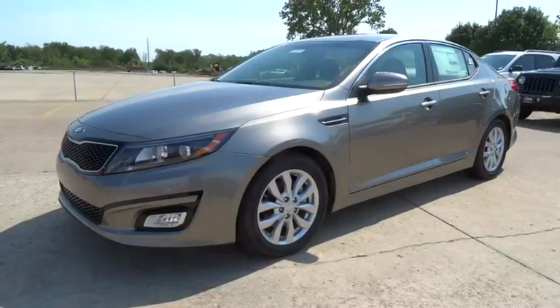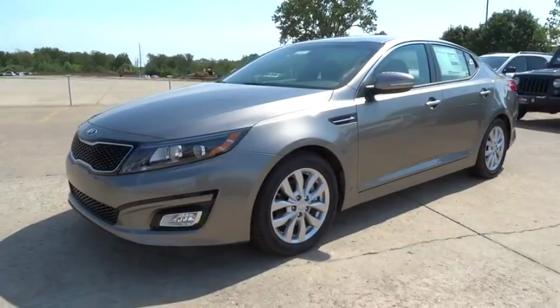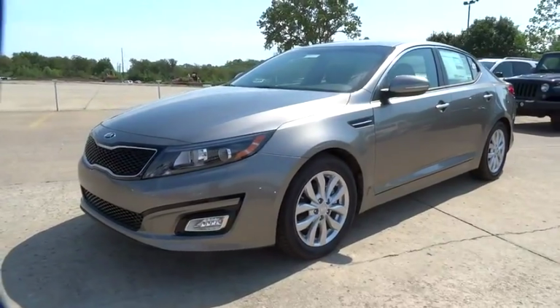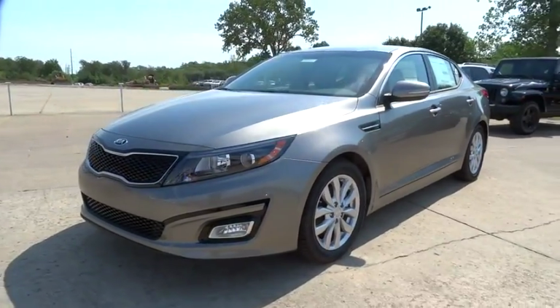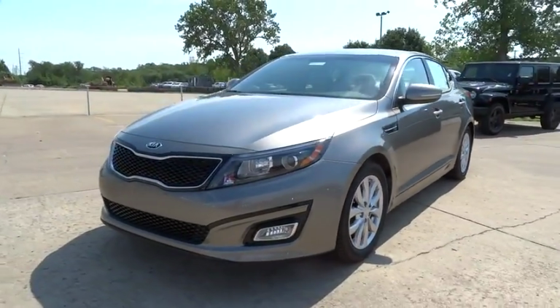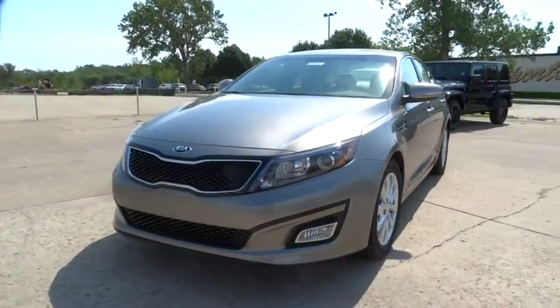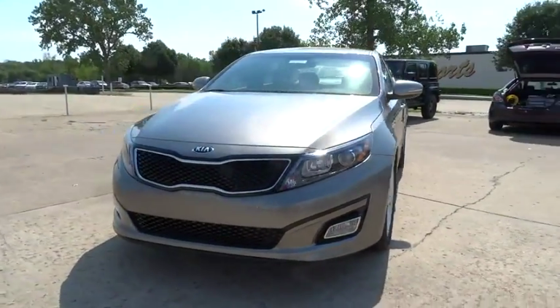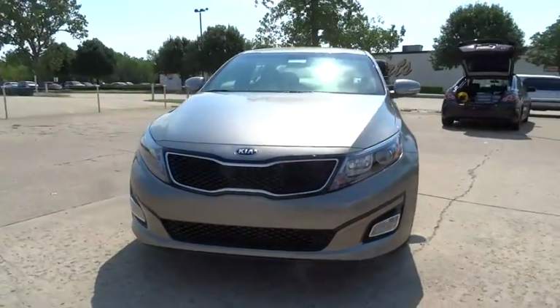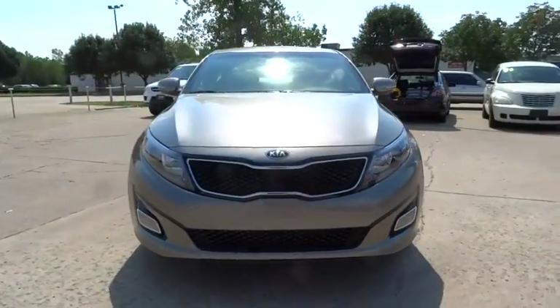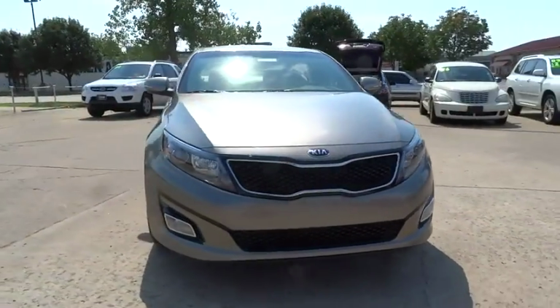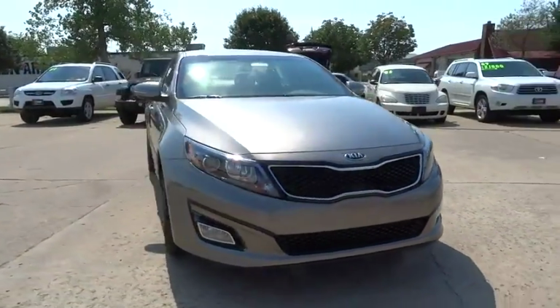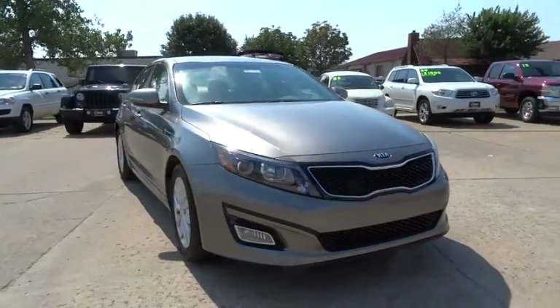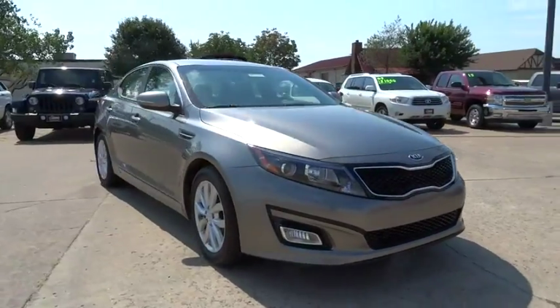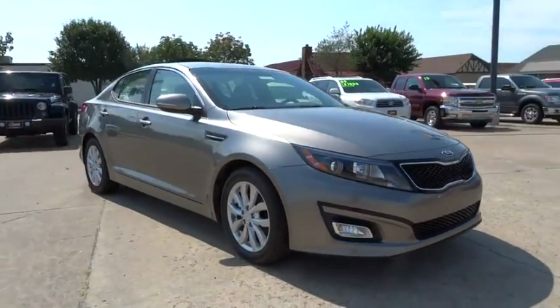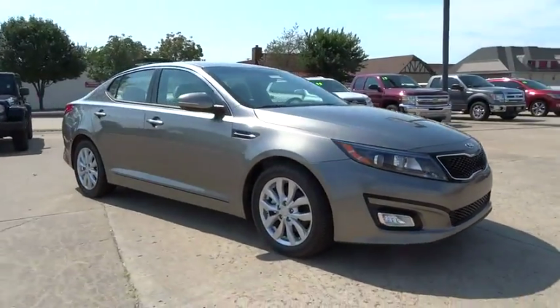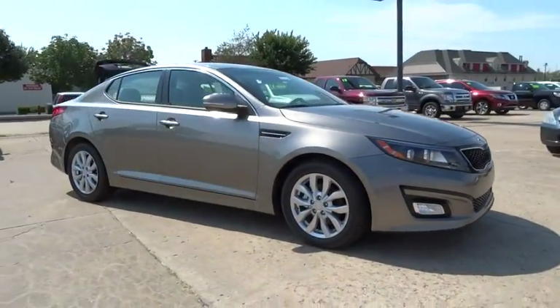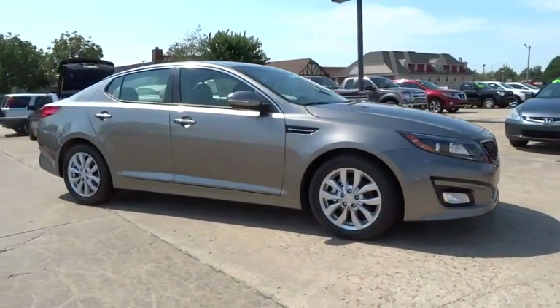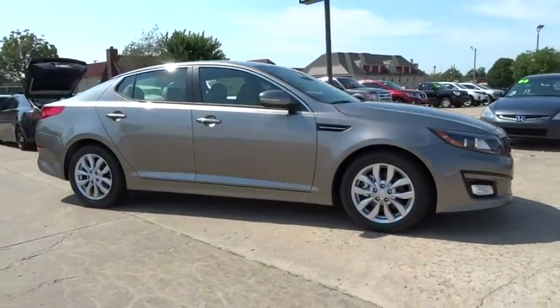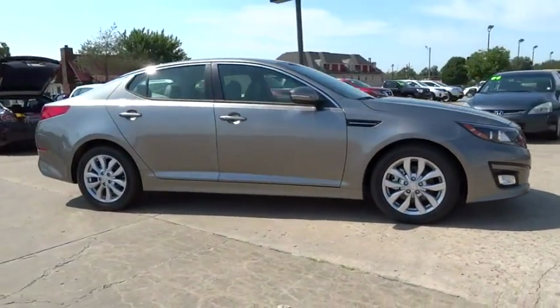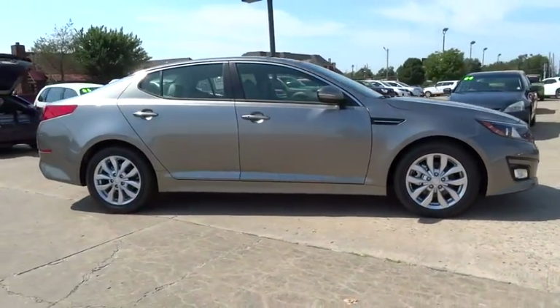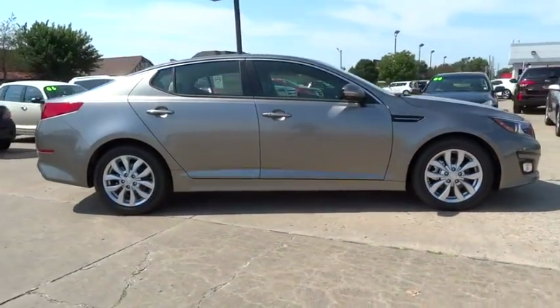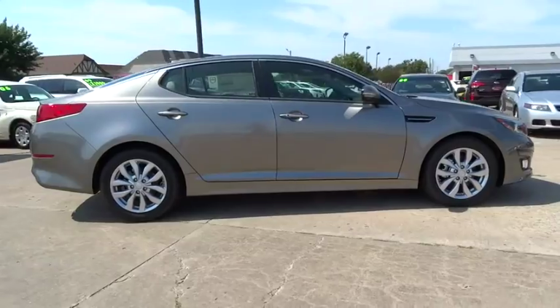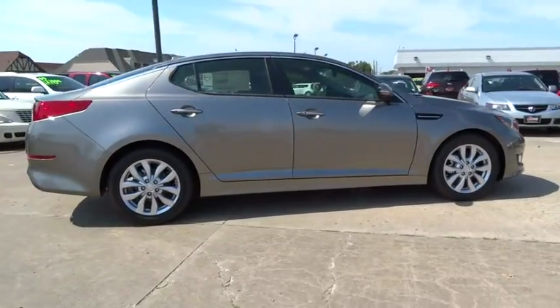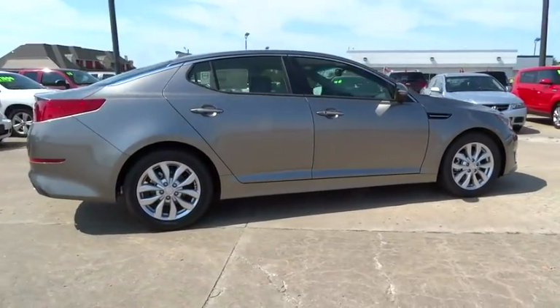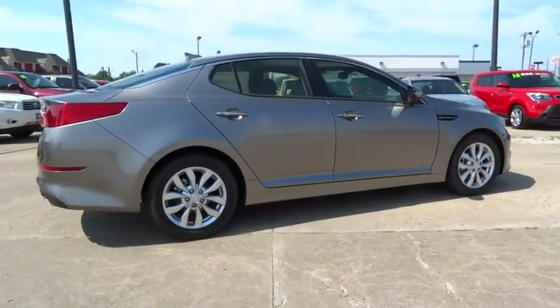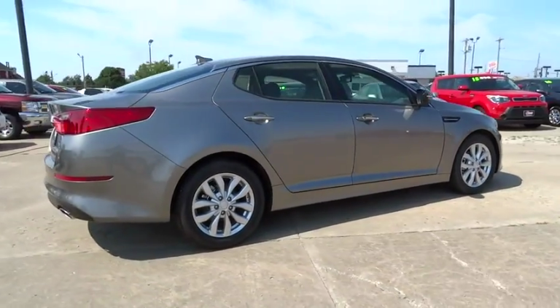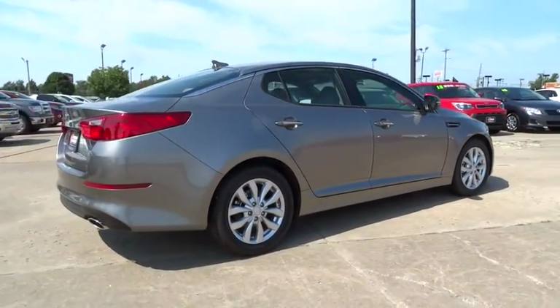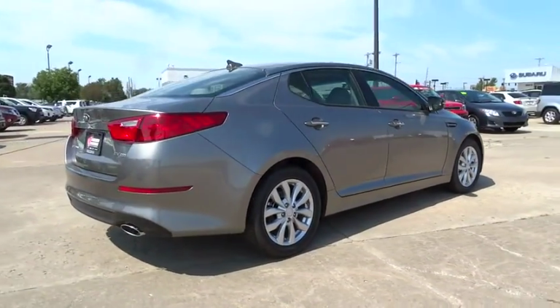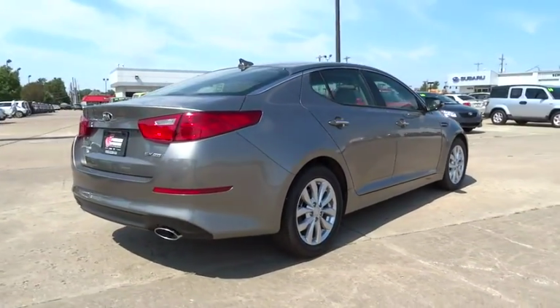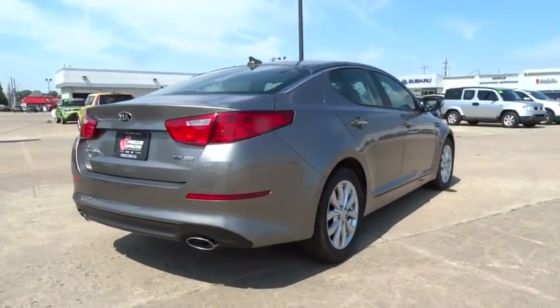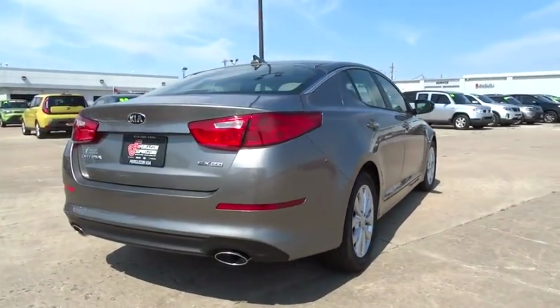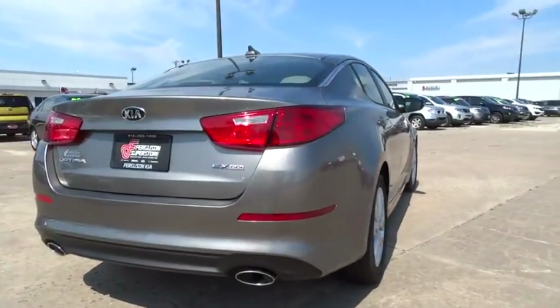2015 Optima. The all-new Kia Optima offers a new level of style and performance features from Kia. The Optima also features engine management systems like direct injection and turbocharging, which enhance performance without sacrificing fuel efficiency.